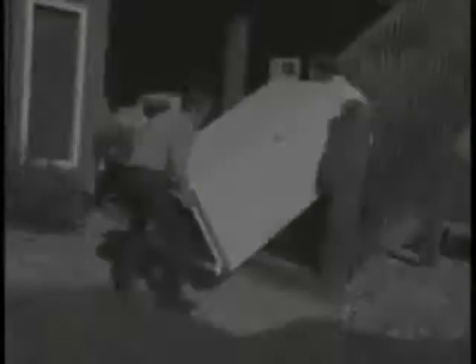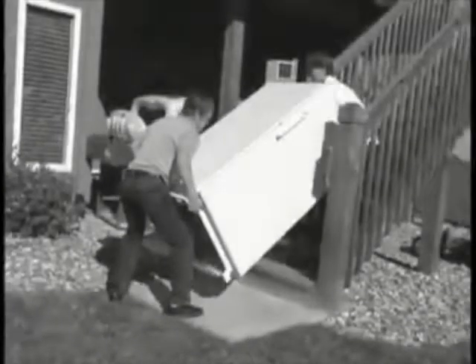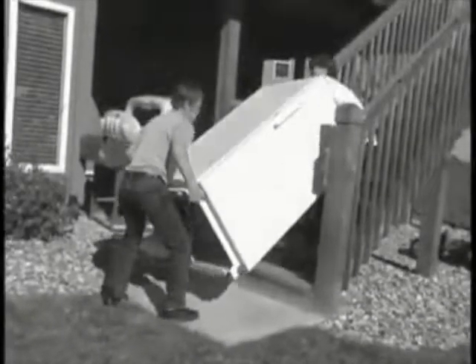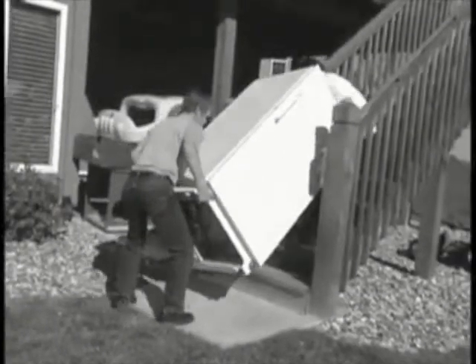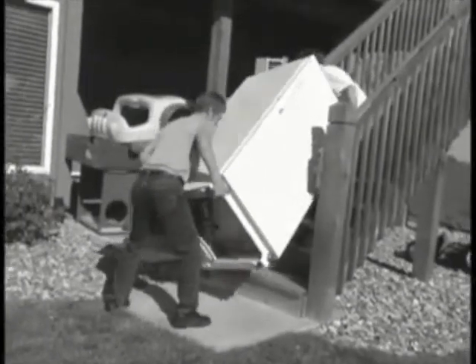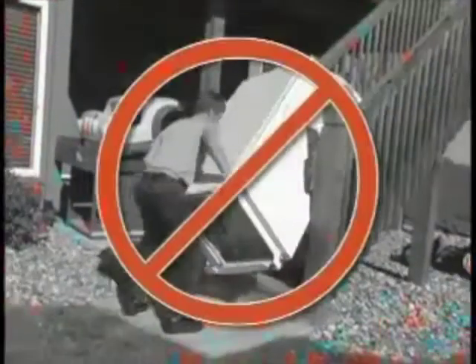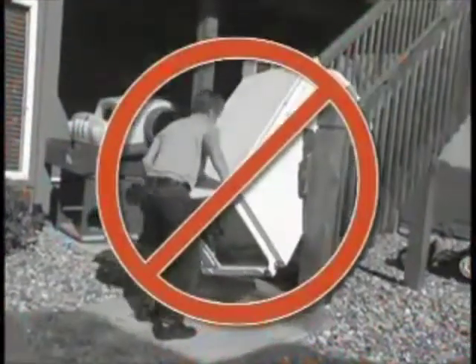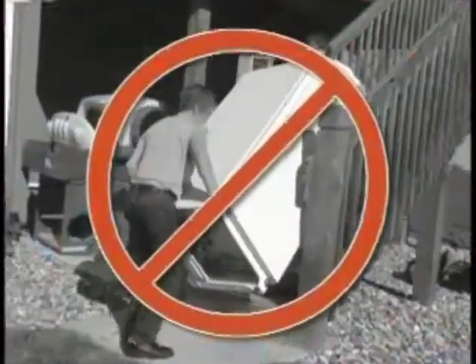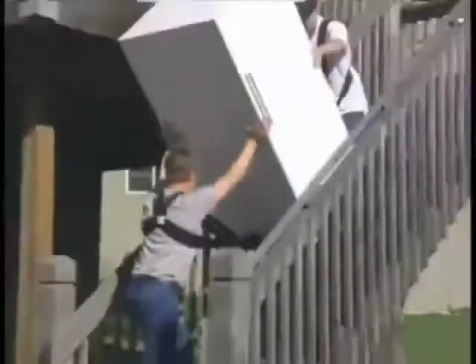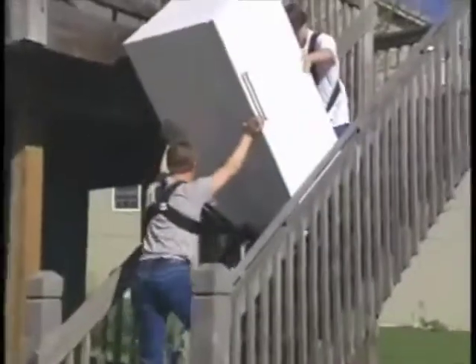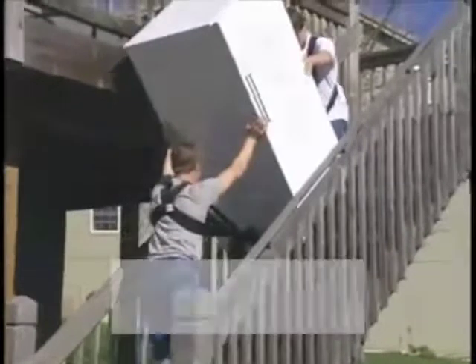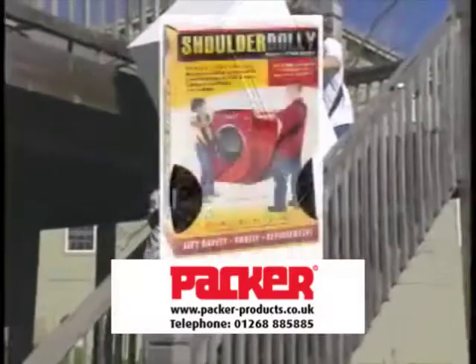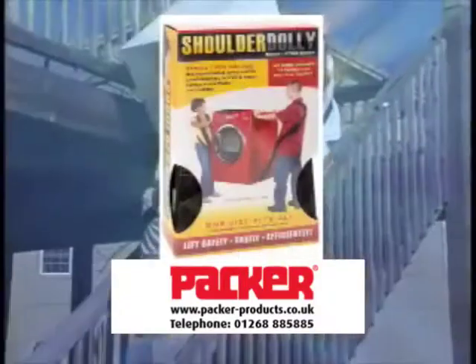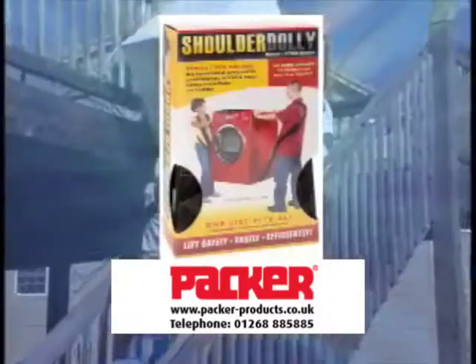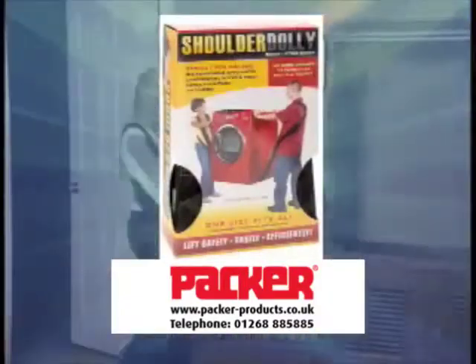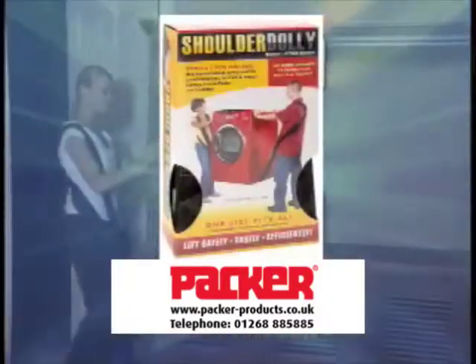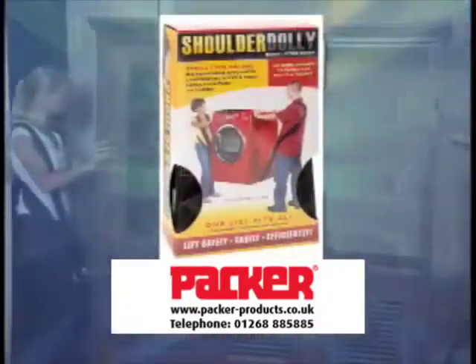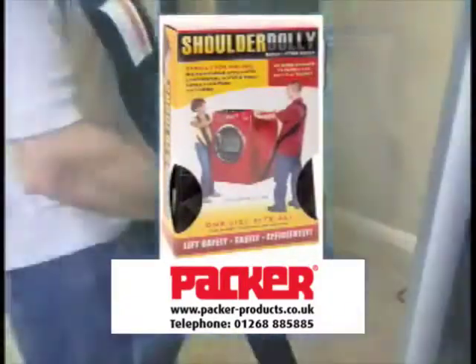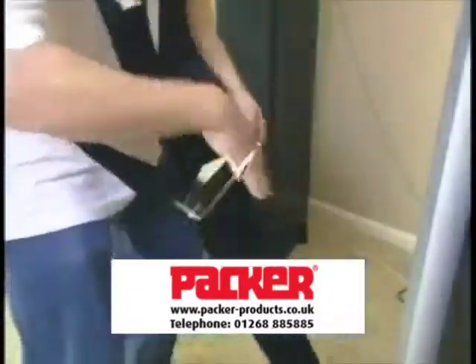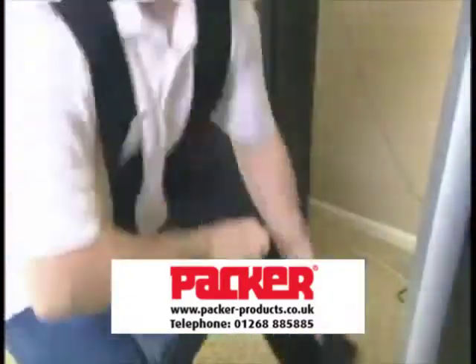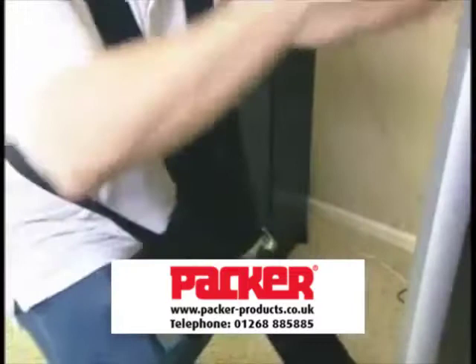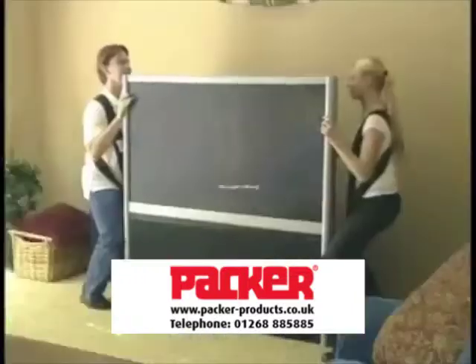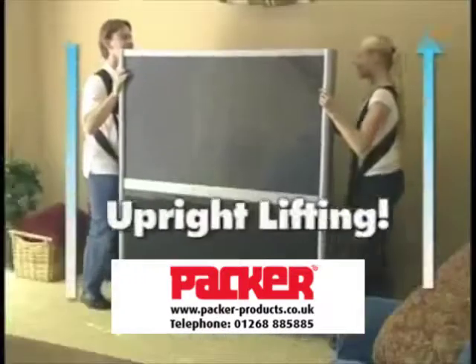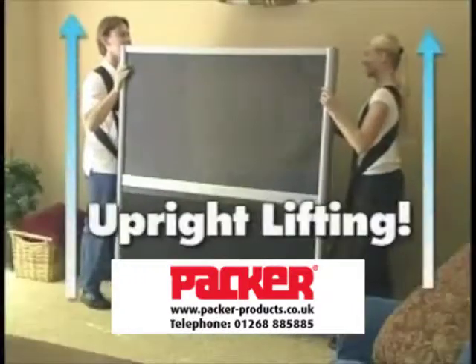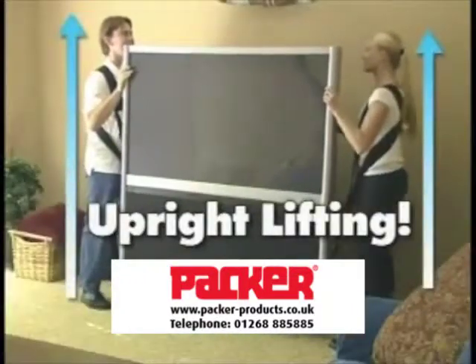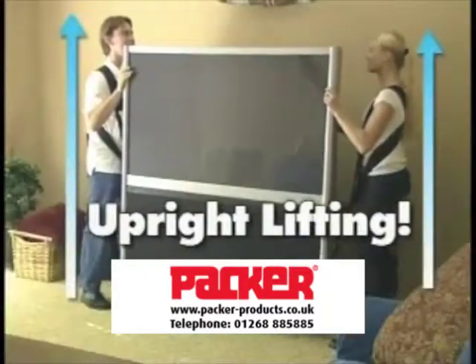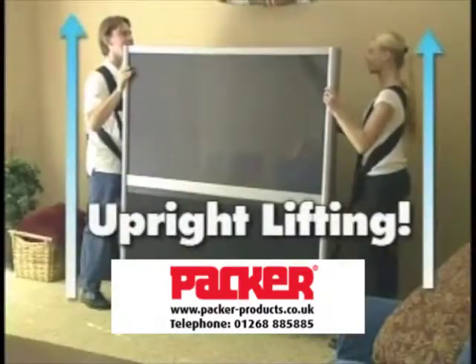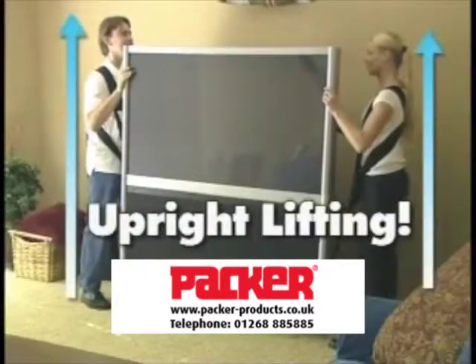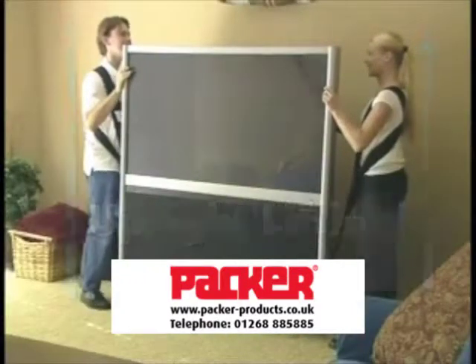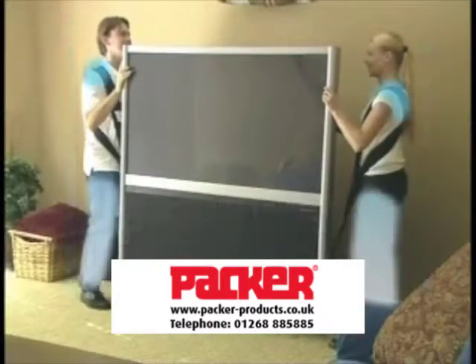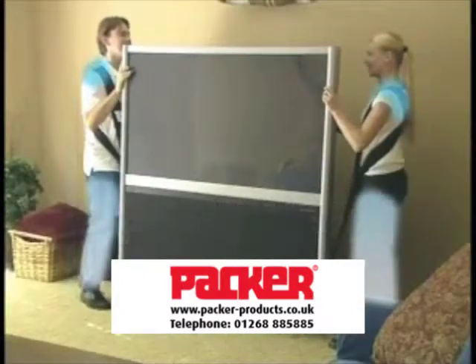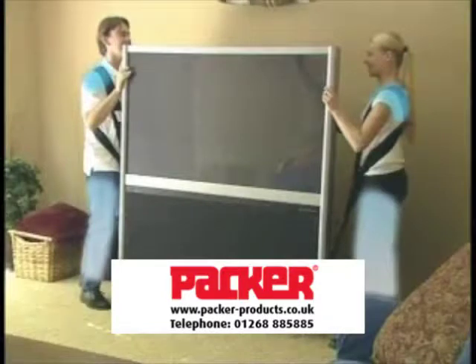What's wrong with this picture? Start moving the right way with the Shoulder Dolly light-duty lifting system, designed by a professional mover. Shoulder Dolly significantly reduces the risk of lower back injury — it works with the body's strongest muscles.